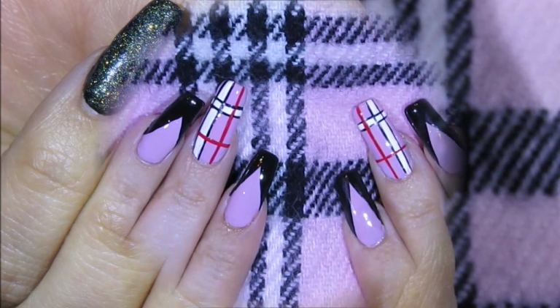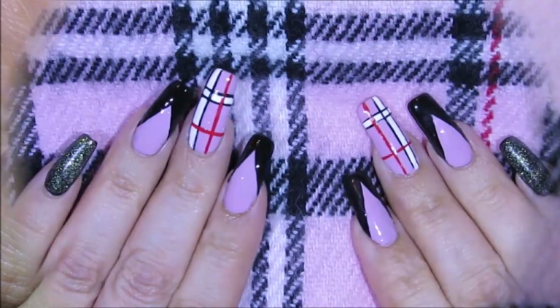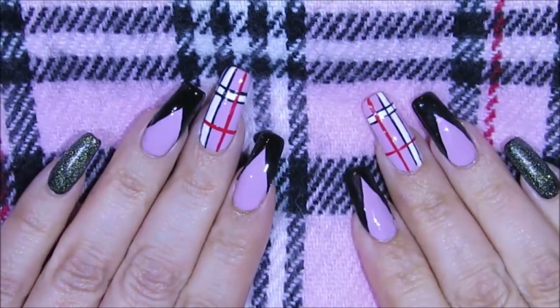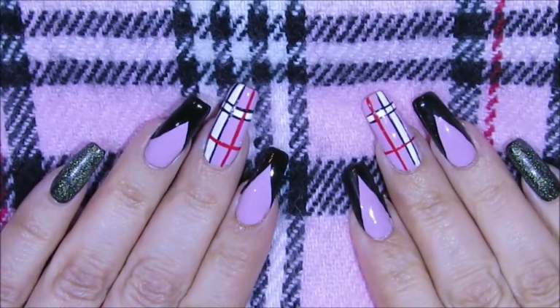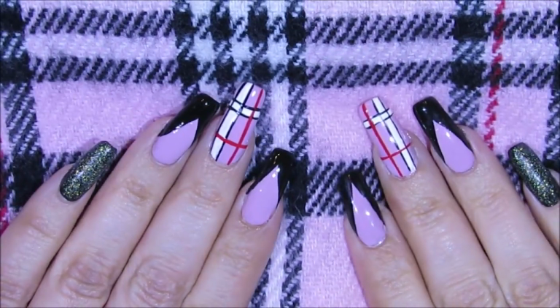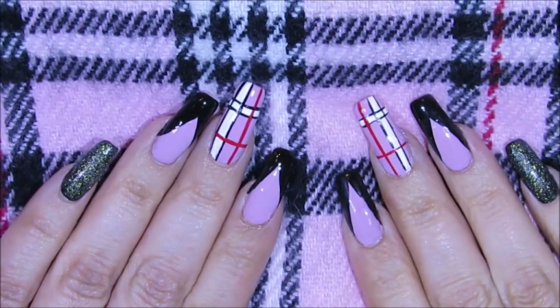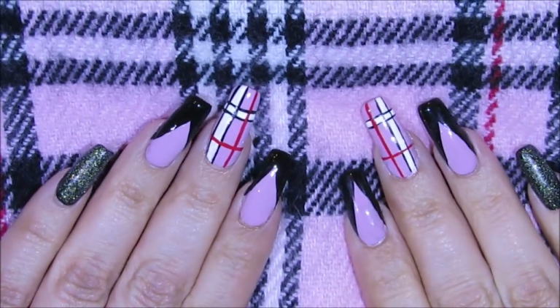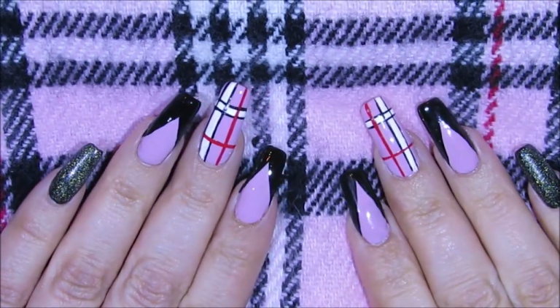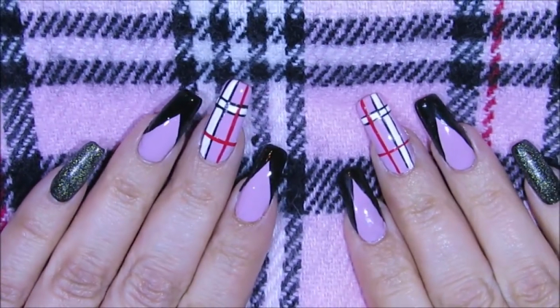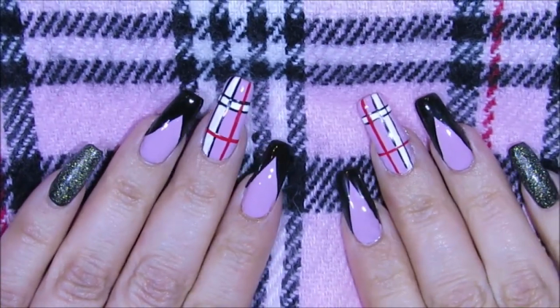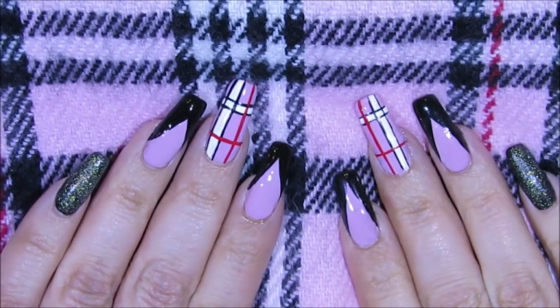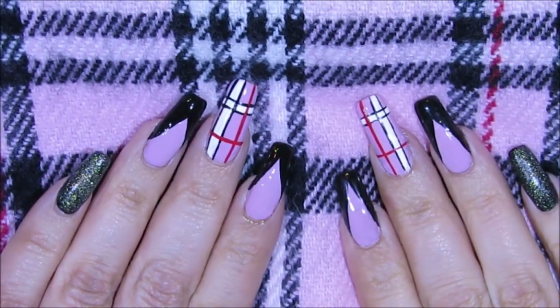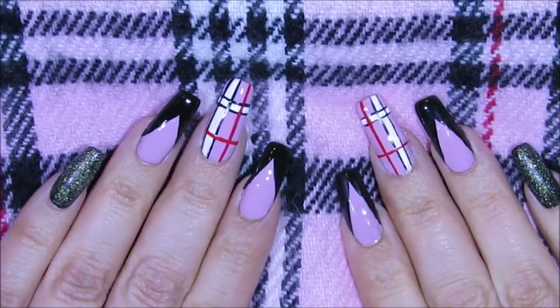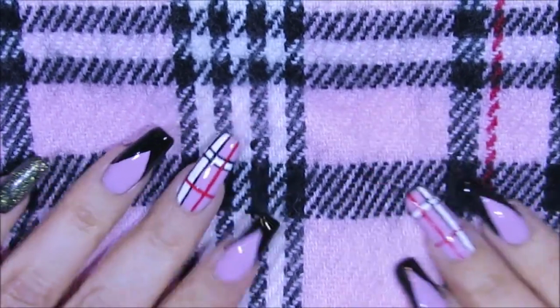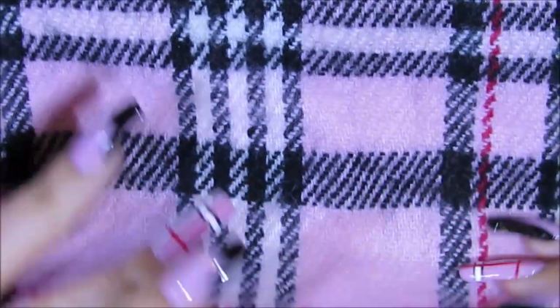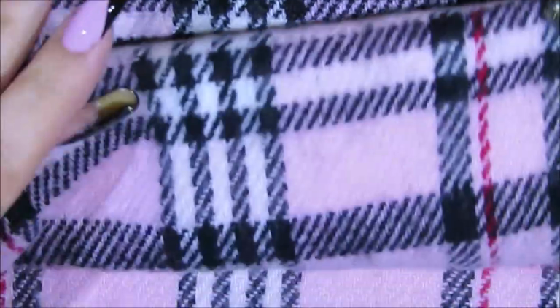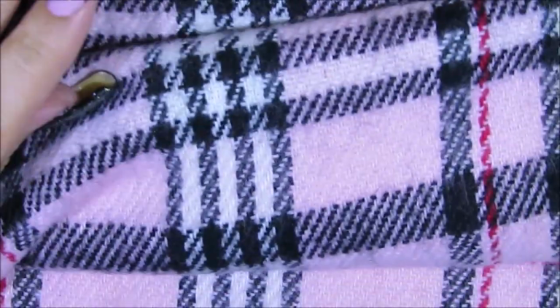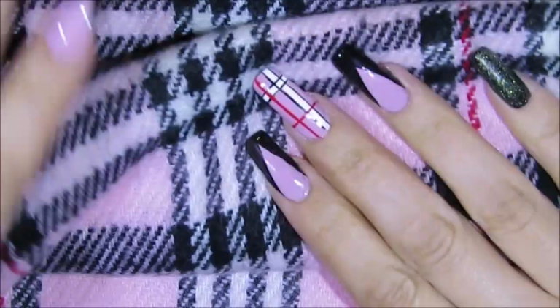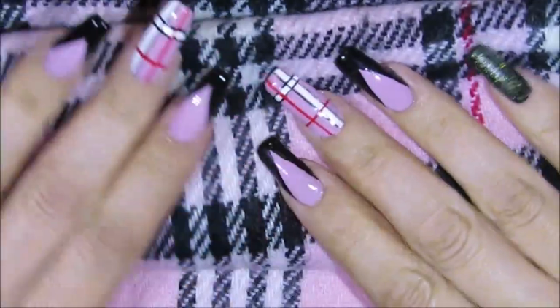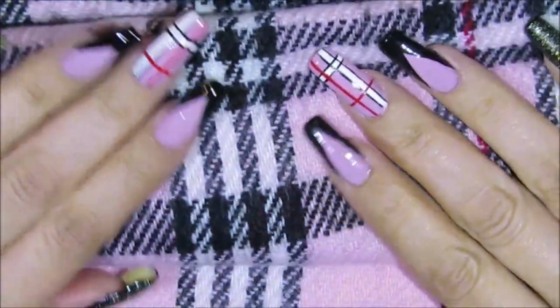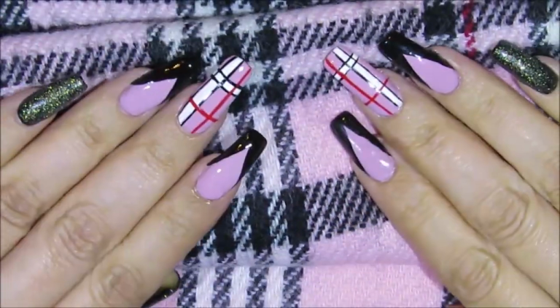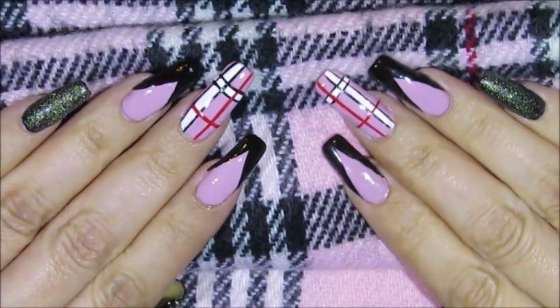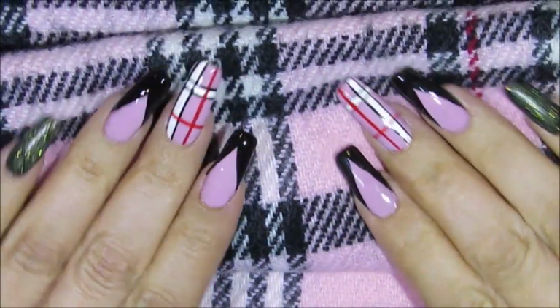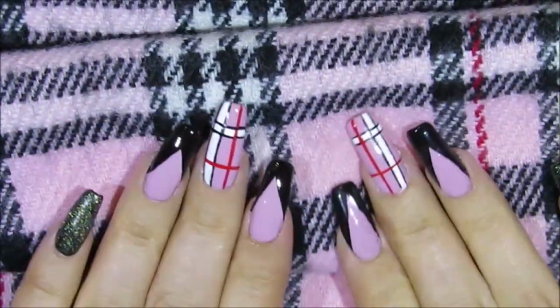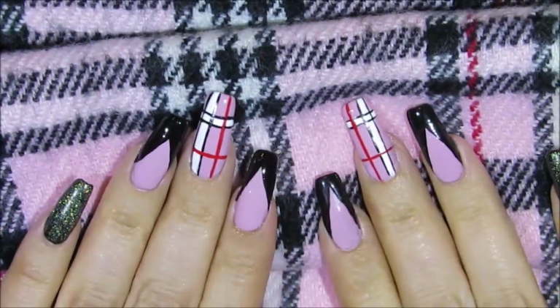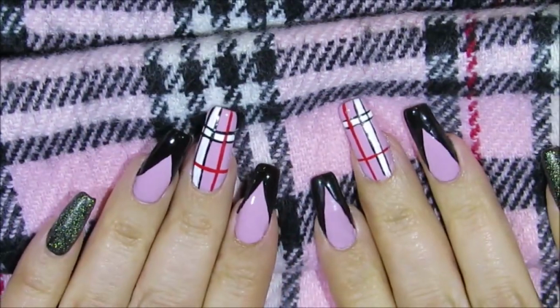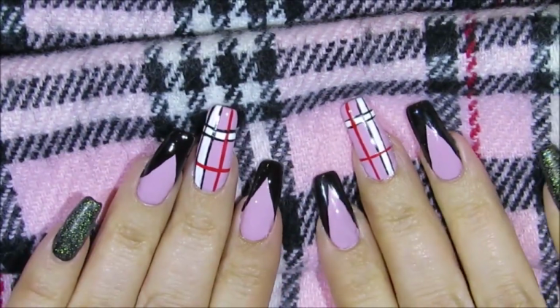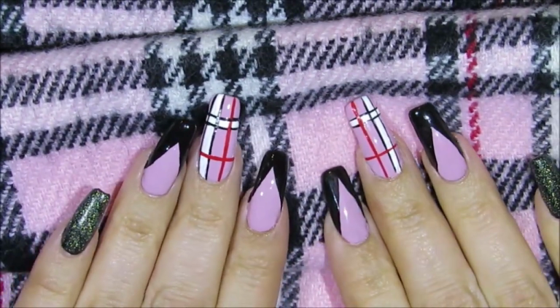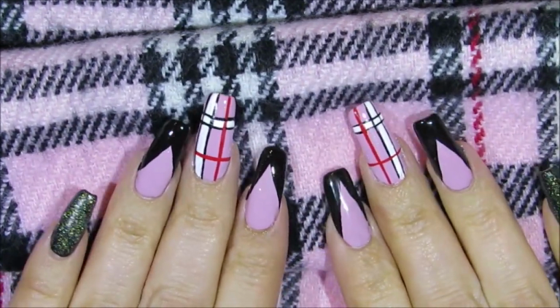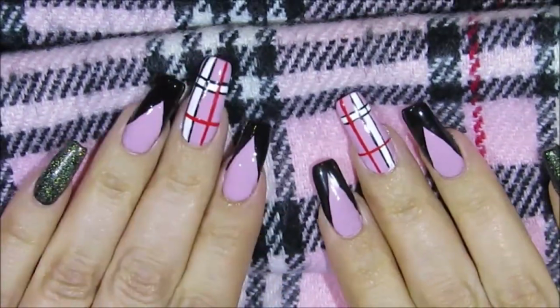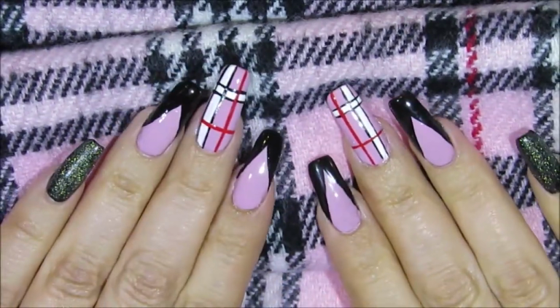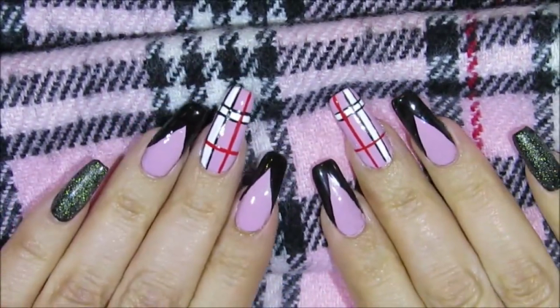Hello everyone and welcome! Today we're going to be working on this nail art design. I was inspired by this scarf, so the pattern isn't exact but that's where I got the idea from. So let's get started.